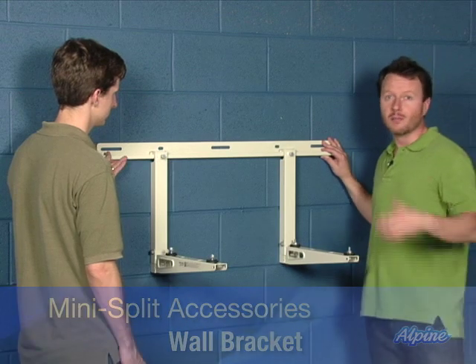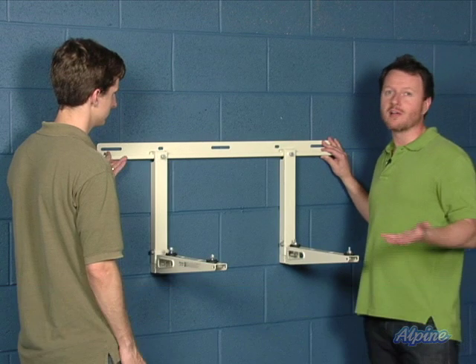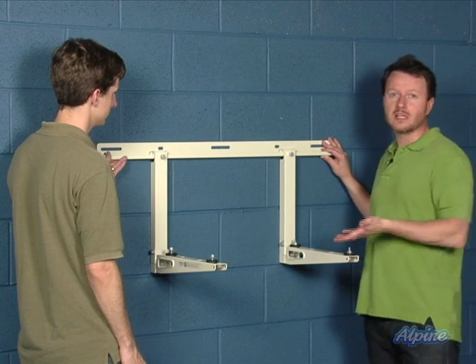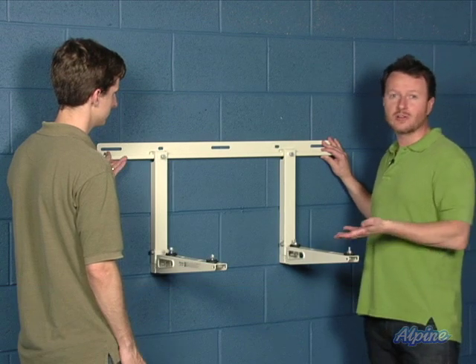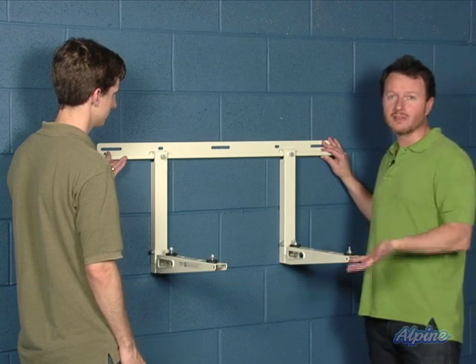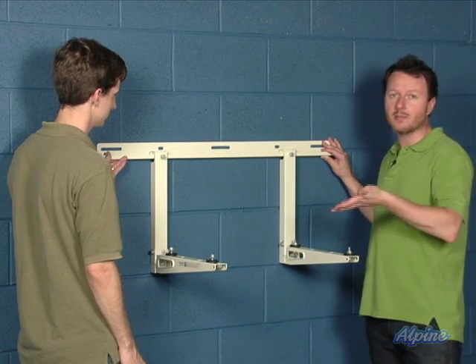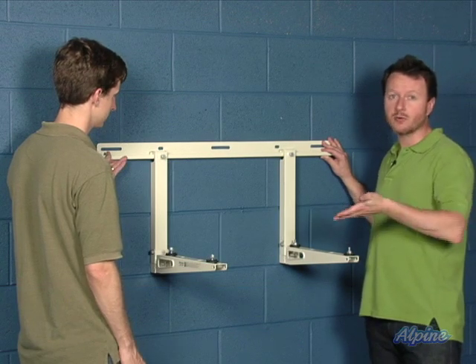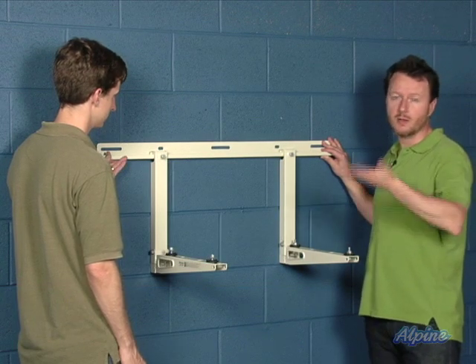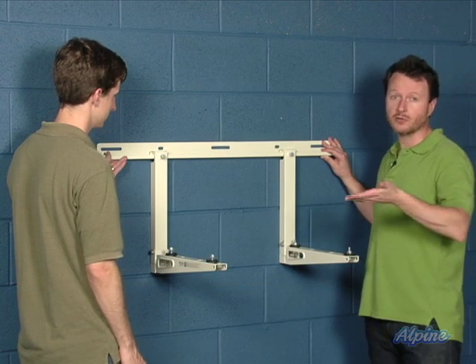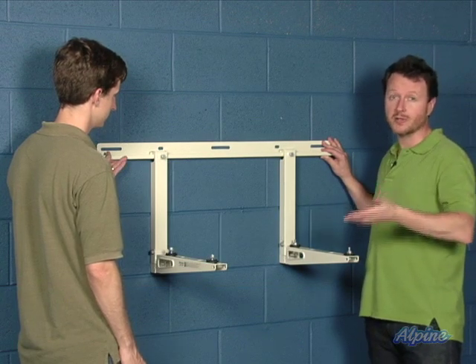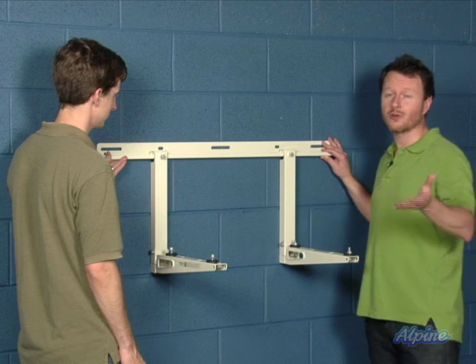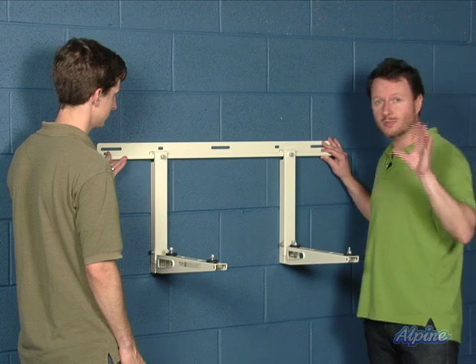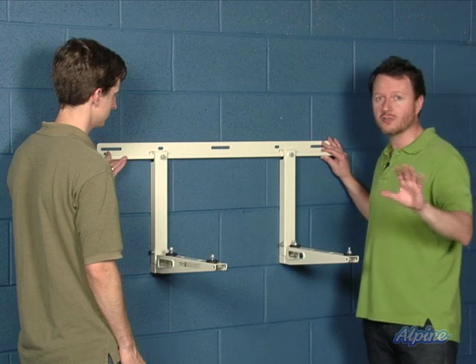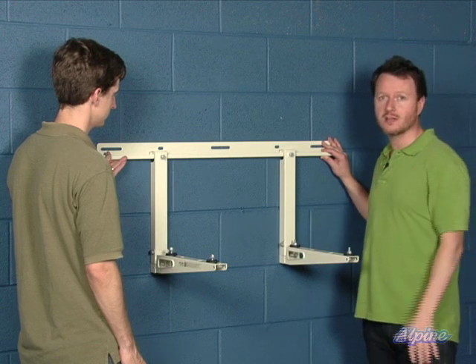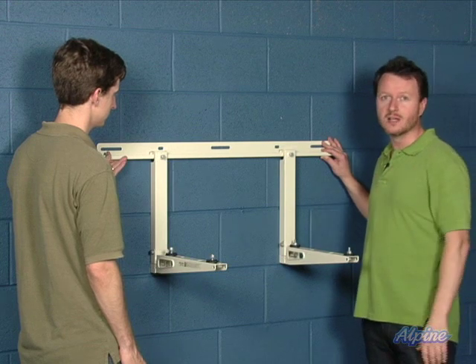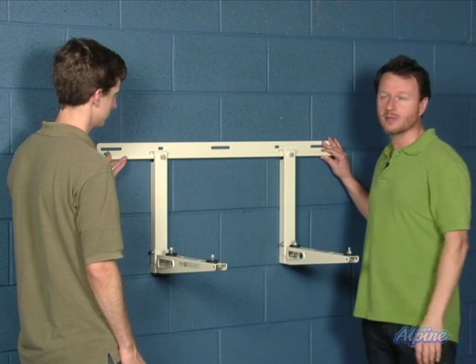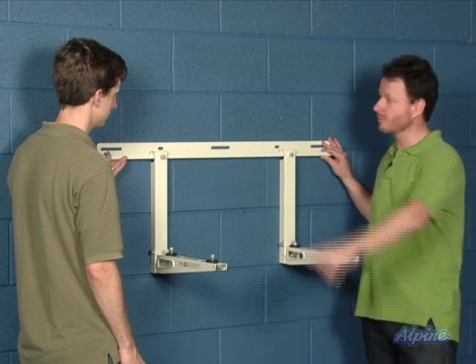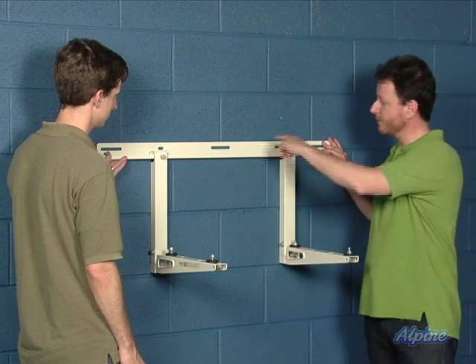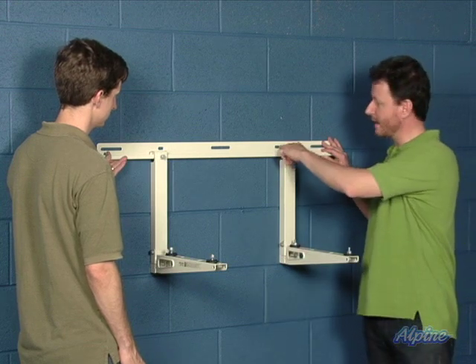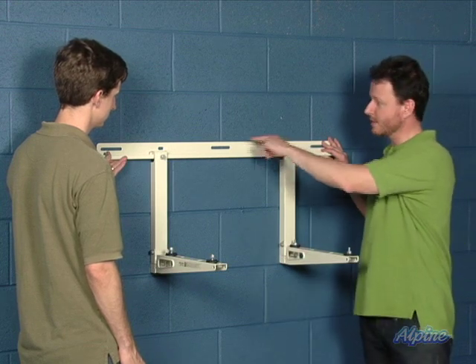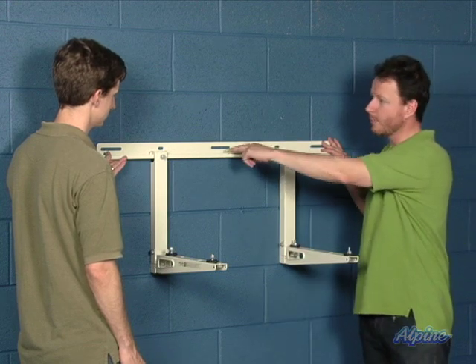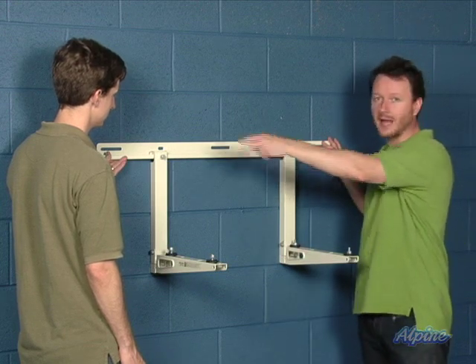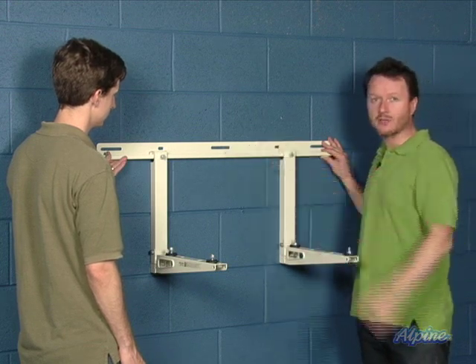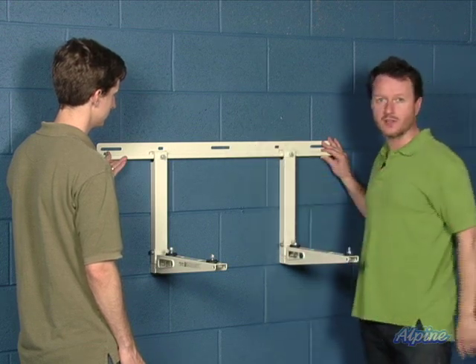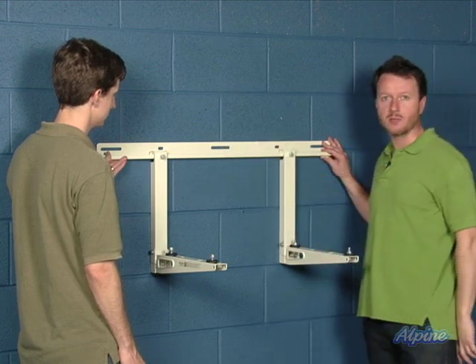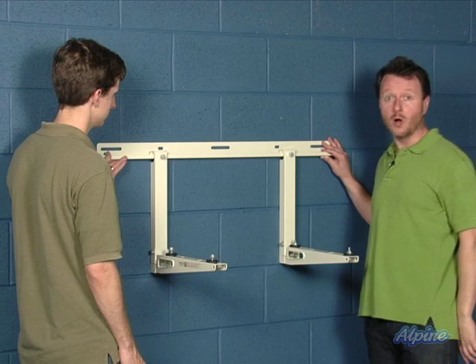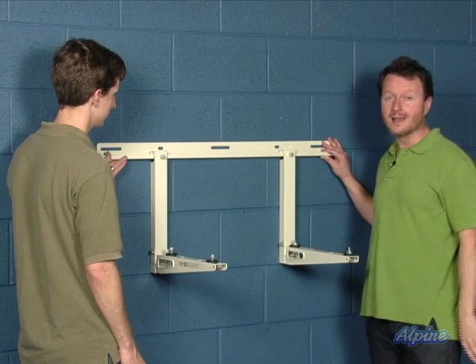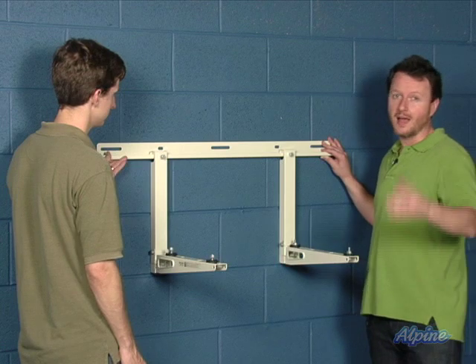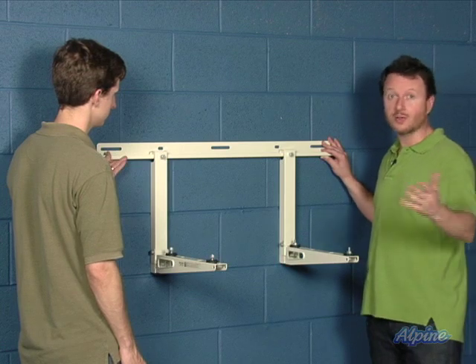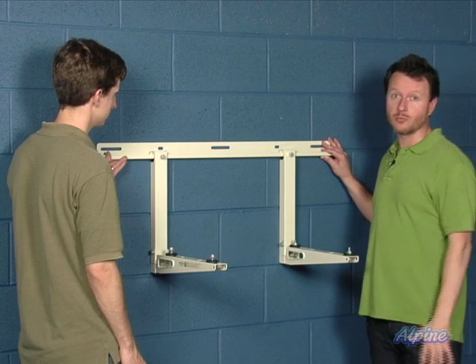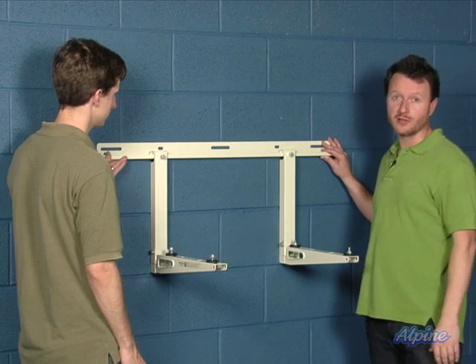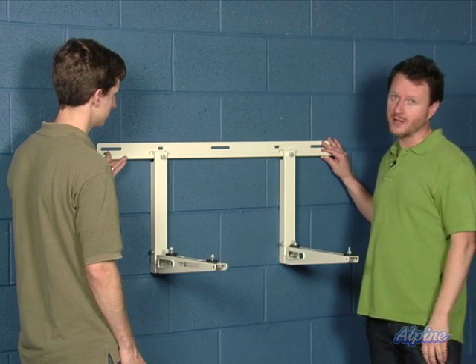If you're going to be installing this high up off the ground on a multi-story building, use precaution and safety to make sure you have the appropriate anchor so the bracket doesn't come off the wall, and that you're safe as well so you don't fall.